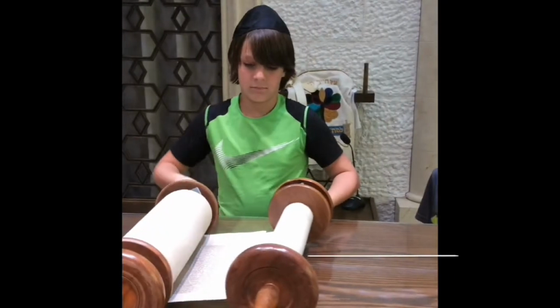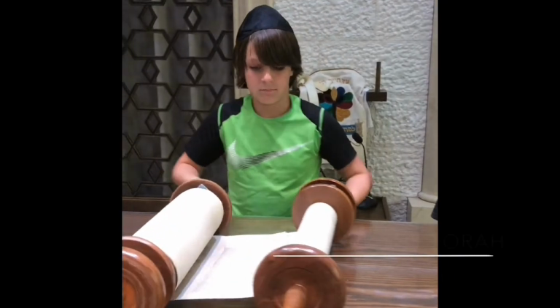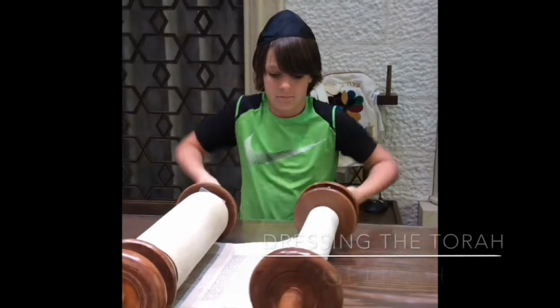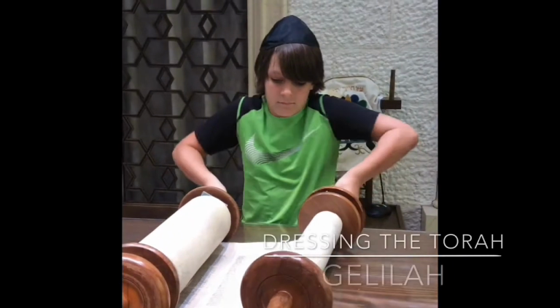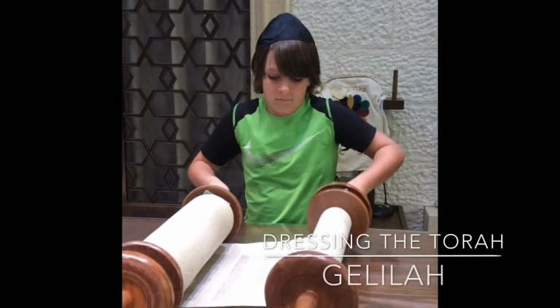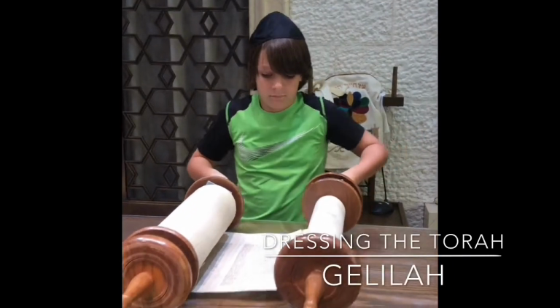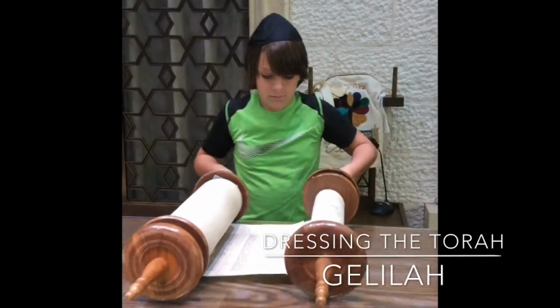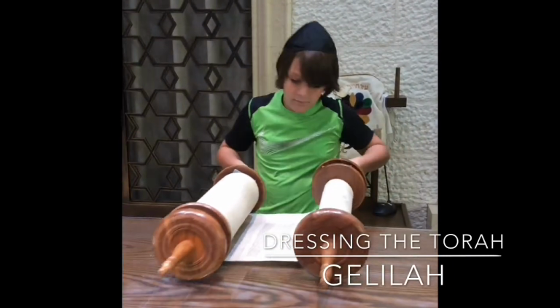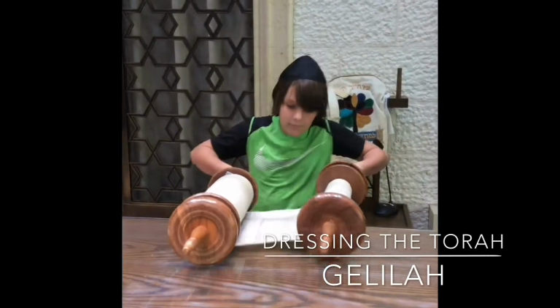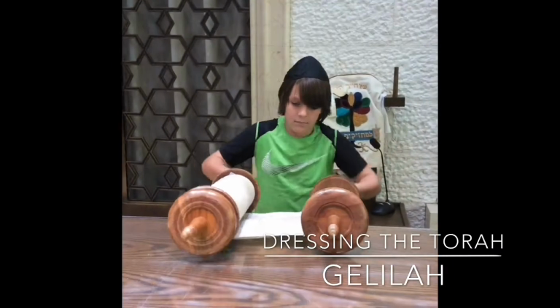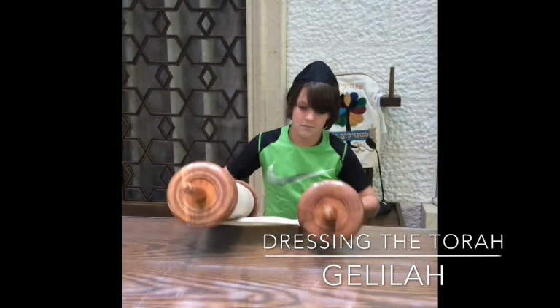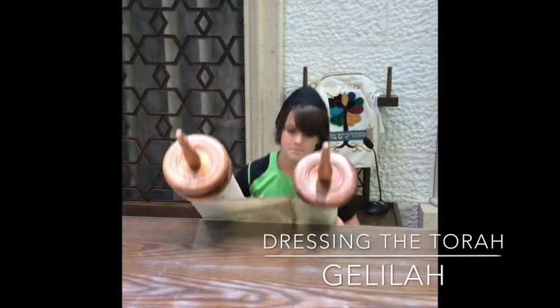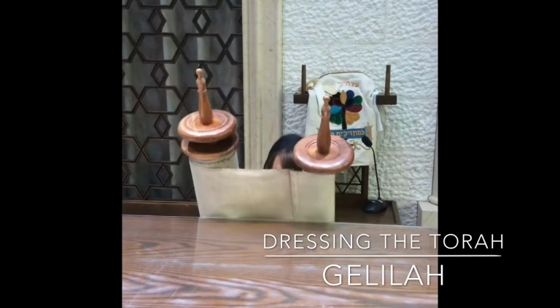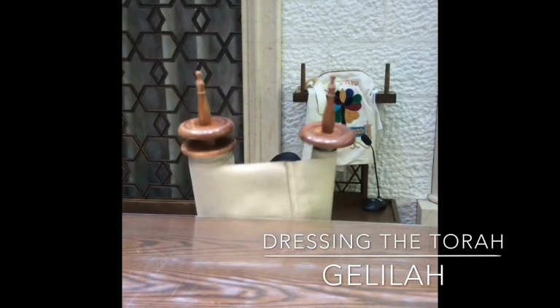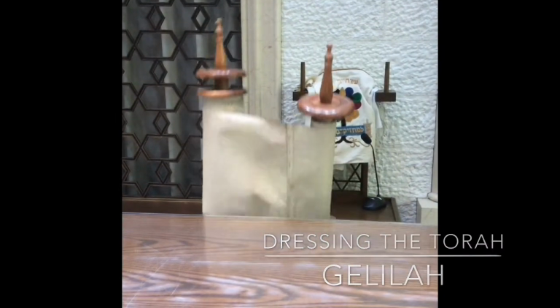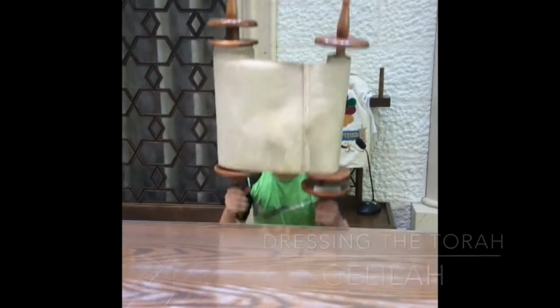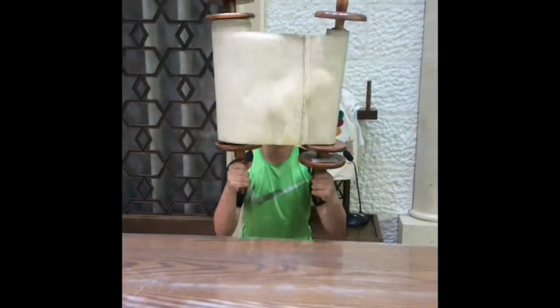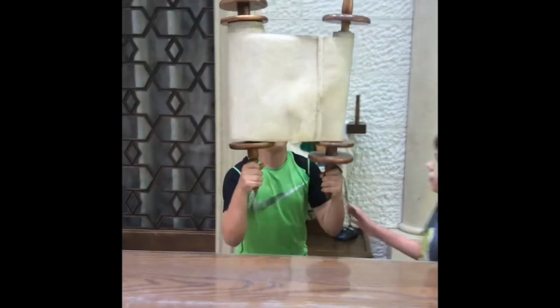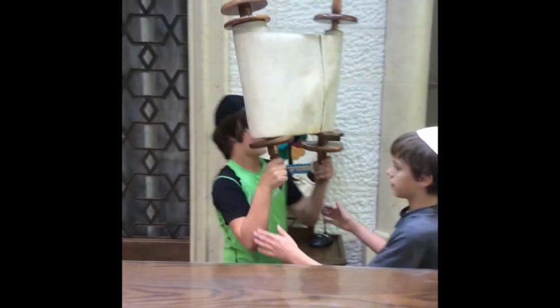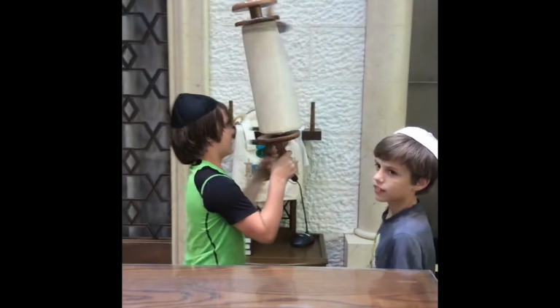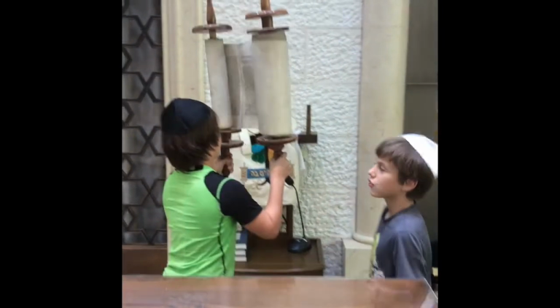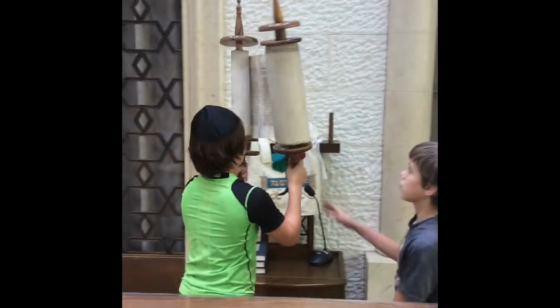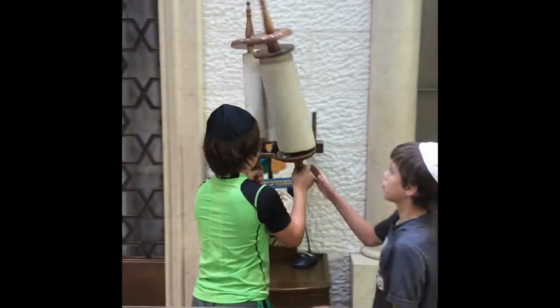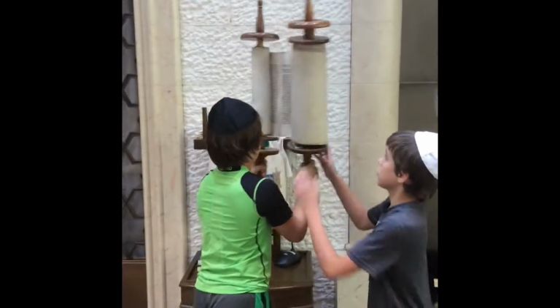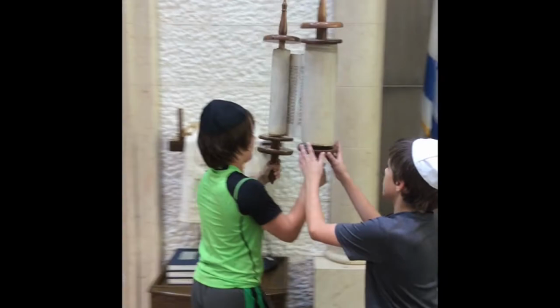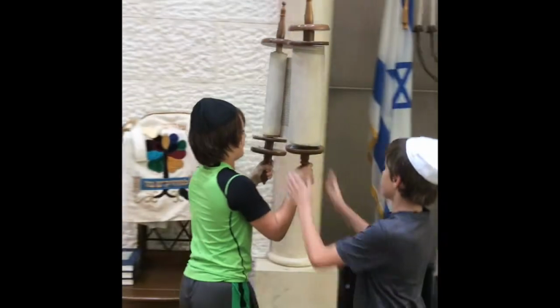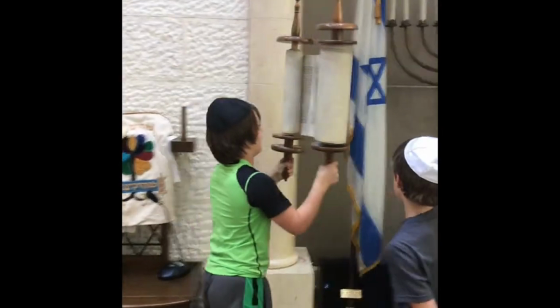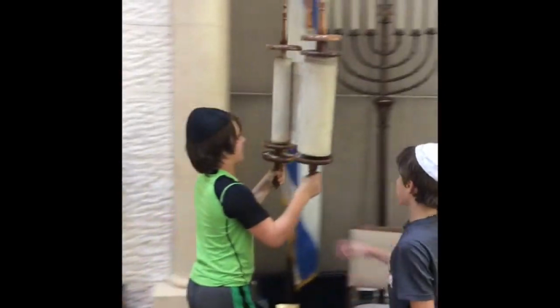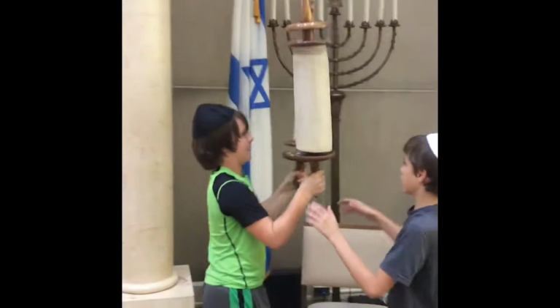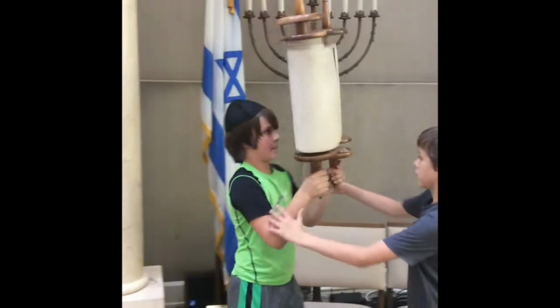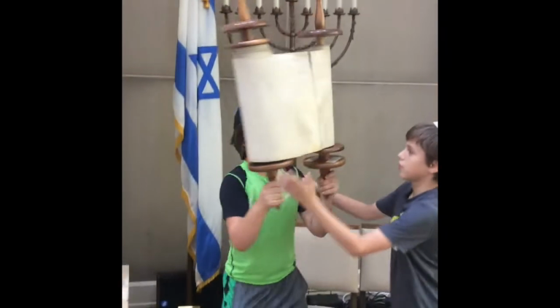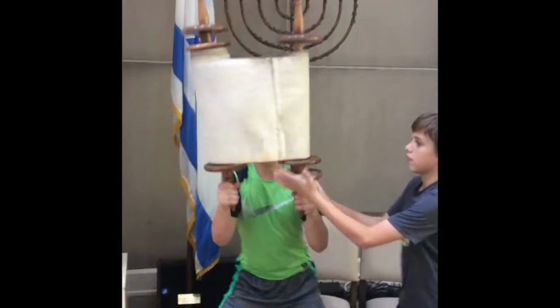For the honor of Galilah, you will help roll and dress the Torah. Follow the Magbiyah, the person who lifted the Torah, ensuring they find their seat without tearing or dropping the Torah.